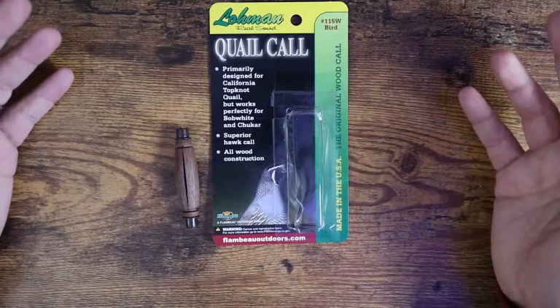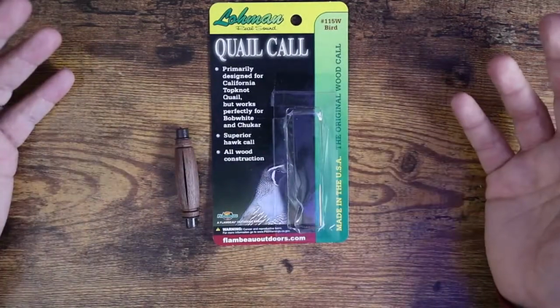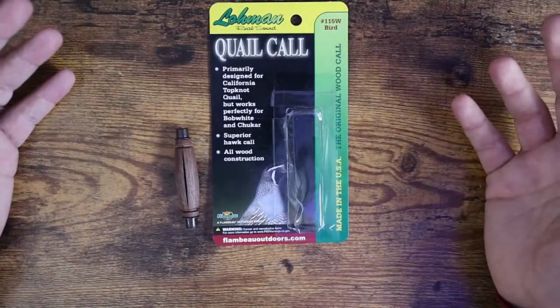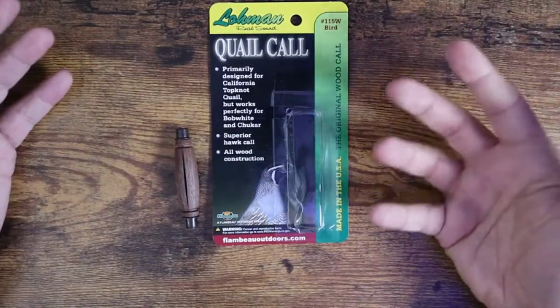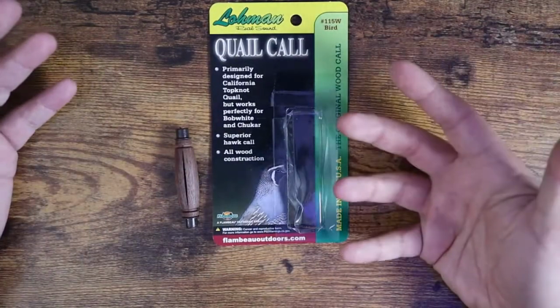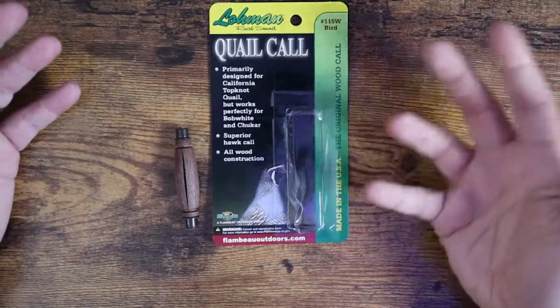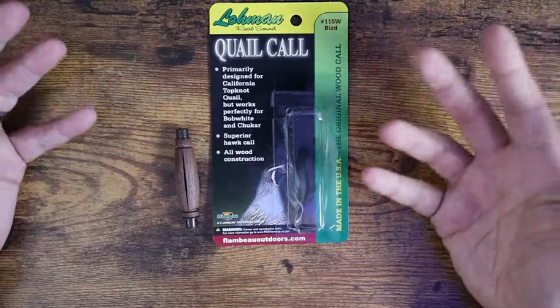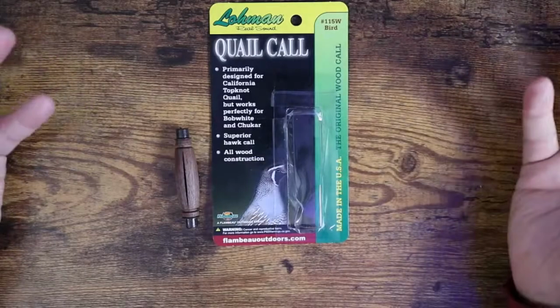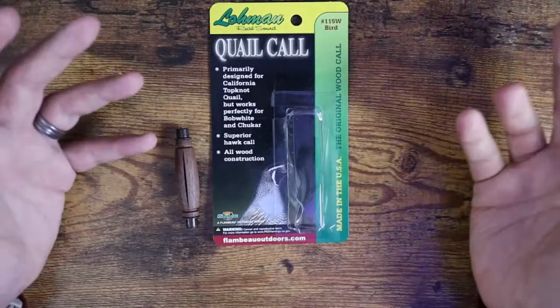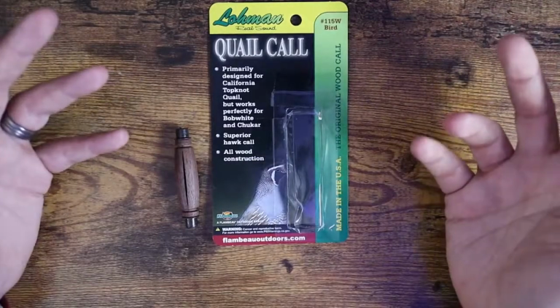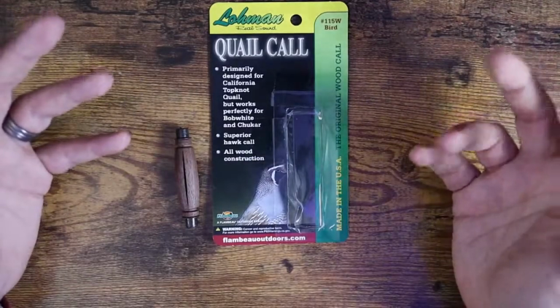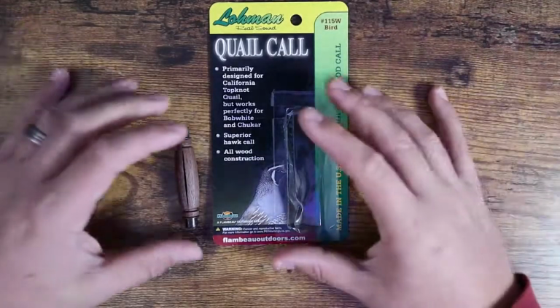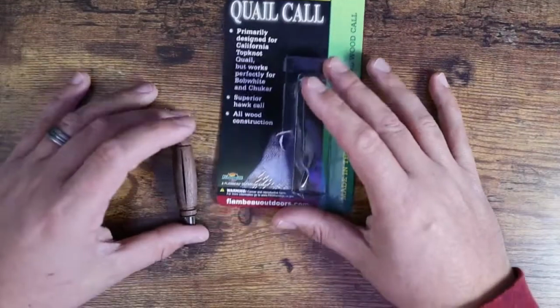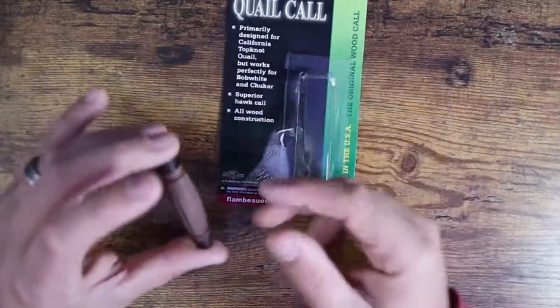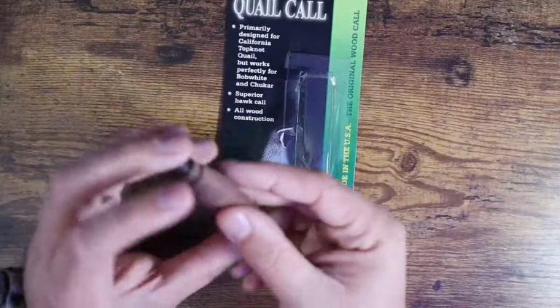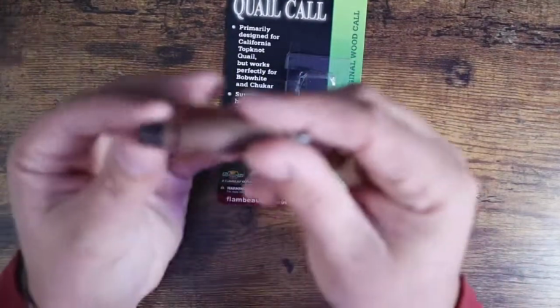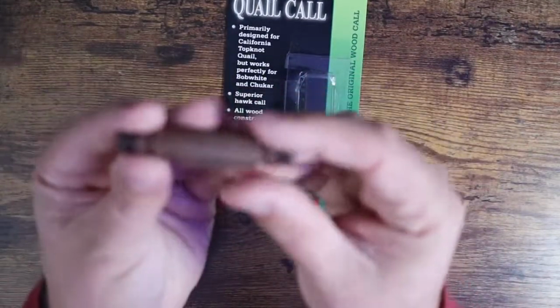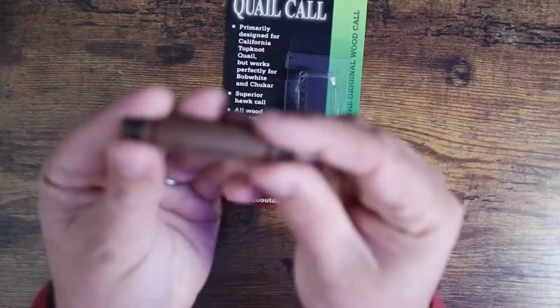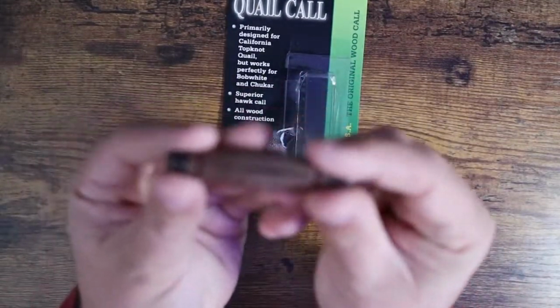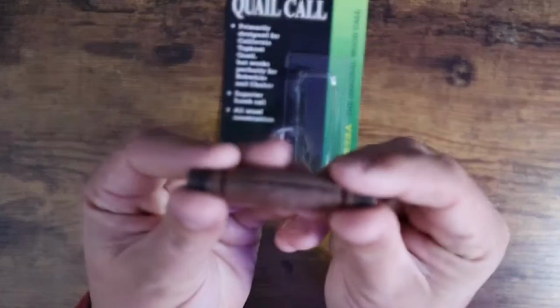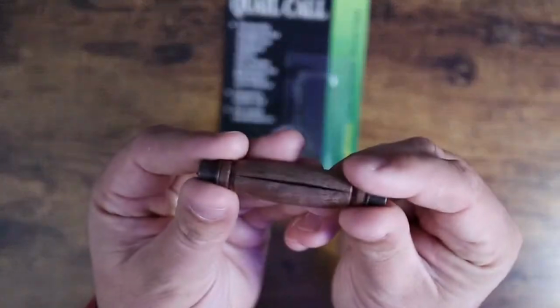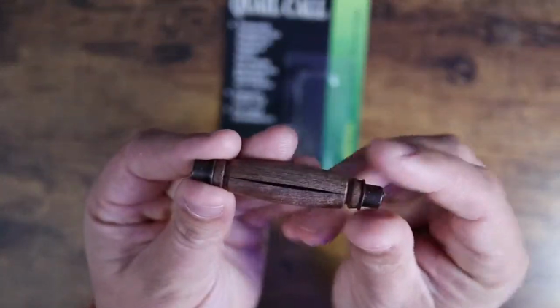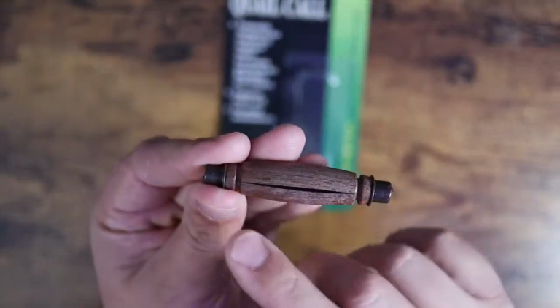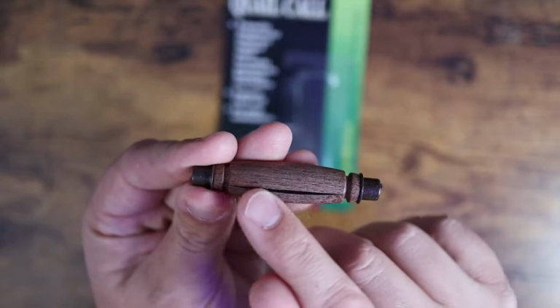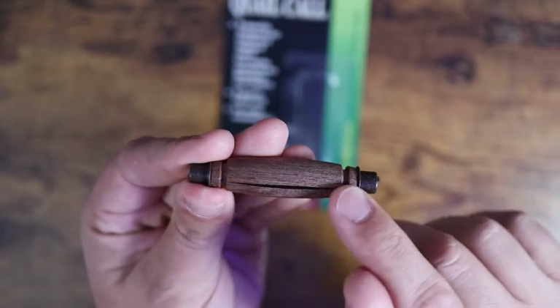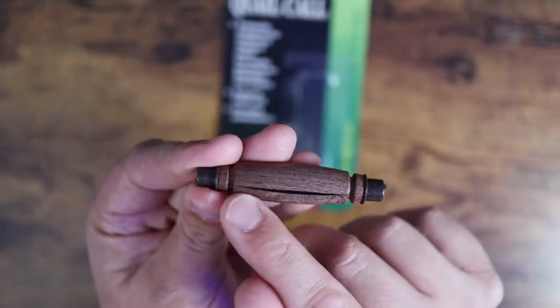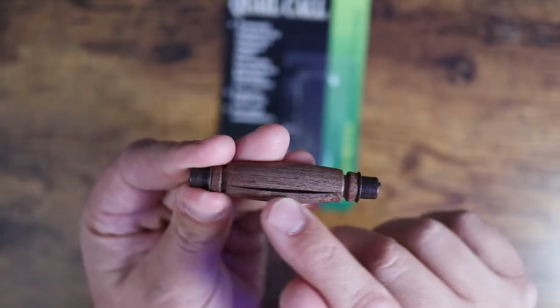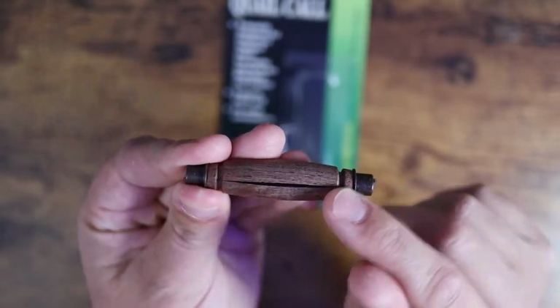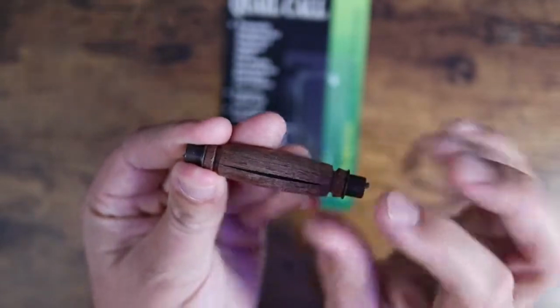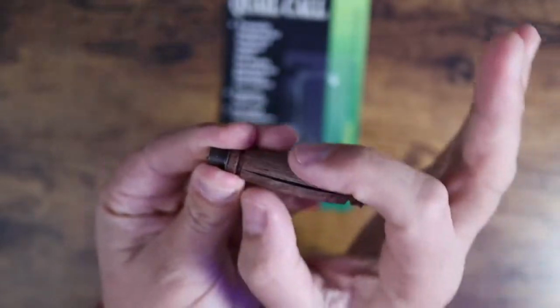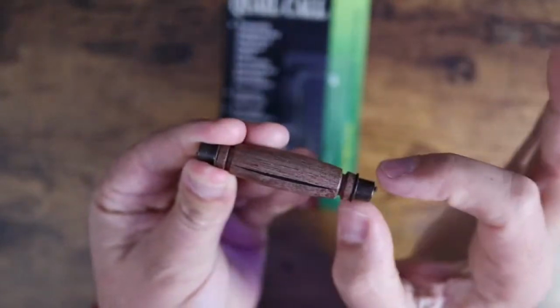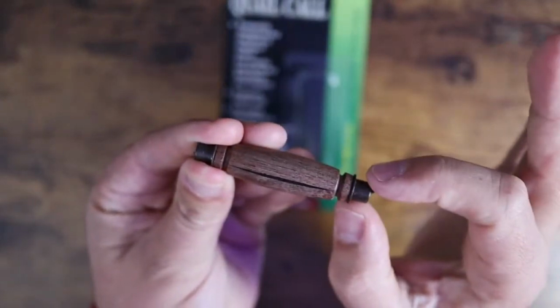Apparently you can use this as a hoot call — I'd have to practice that a little bit — but it's all wood construction and then you have a rubberized reed that runs through the middle here, and it's just a nice little slit.